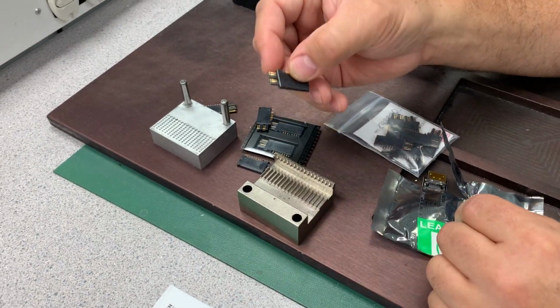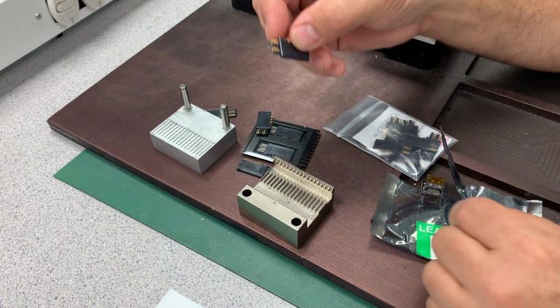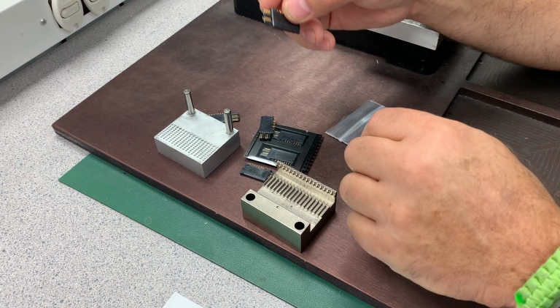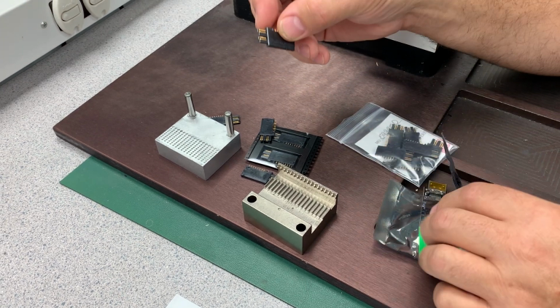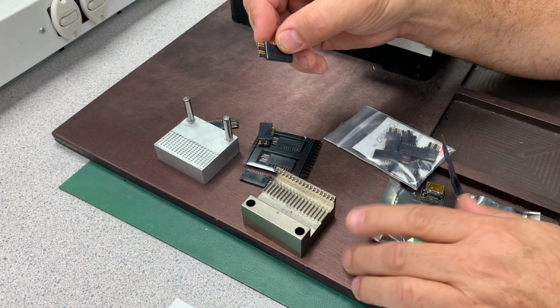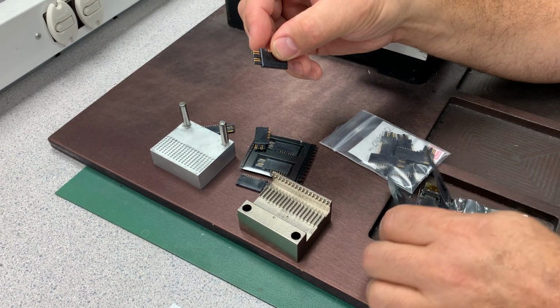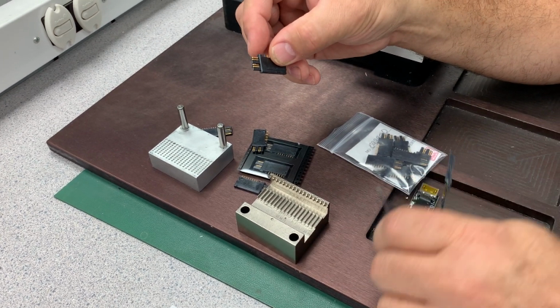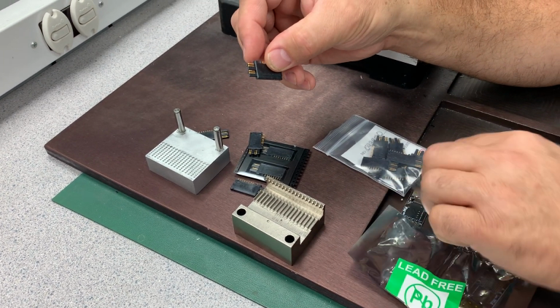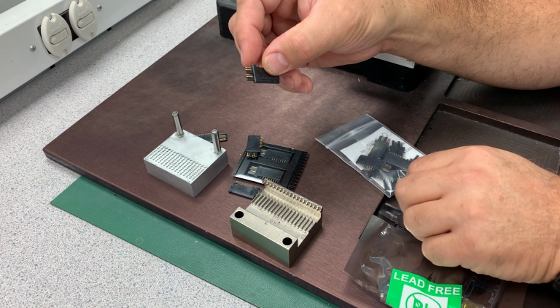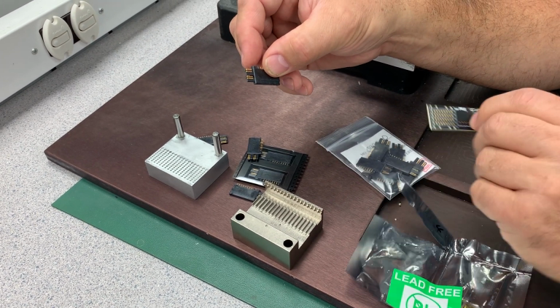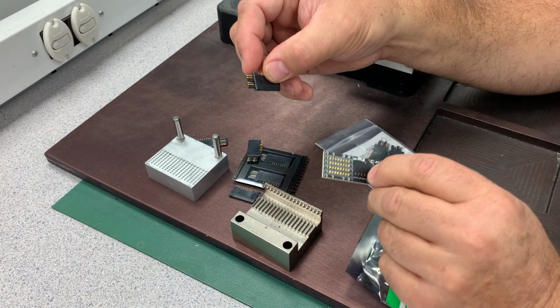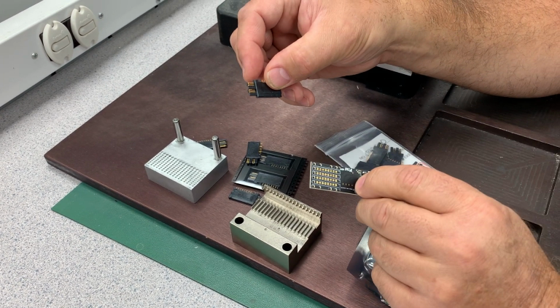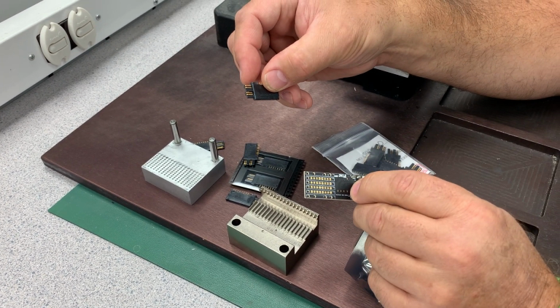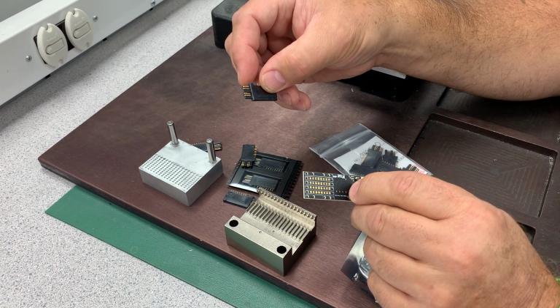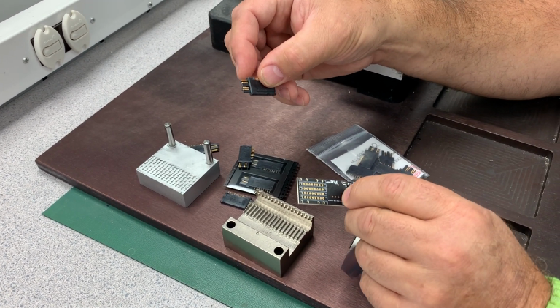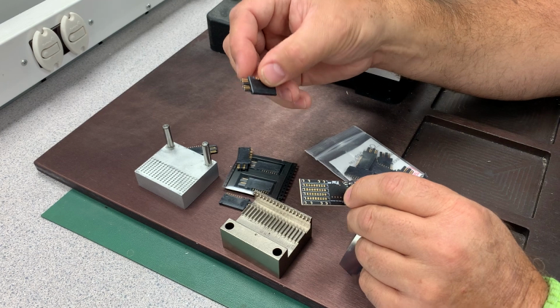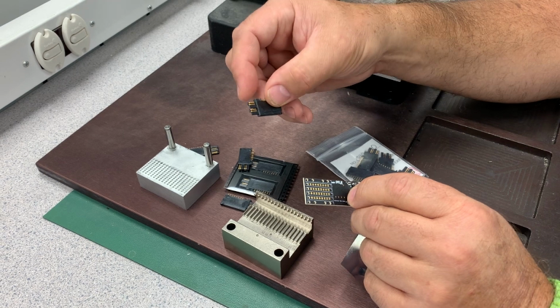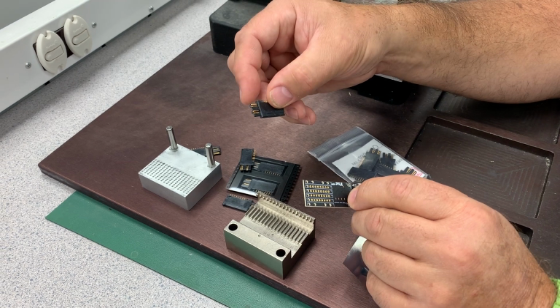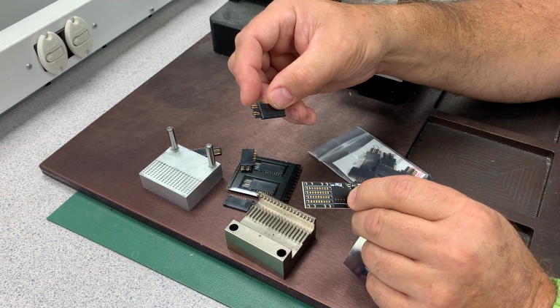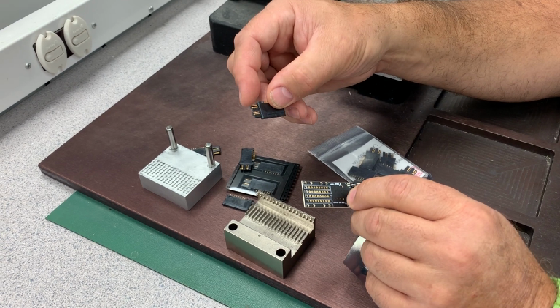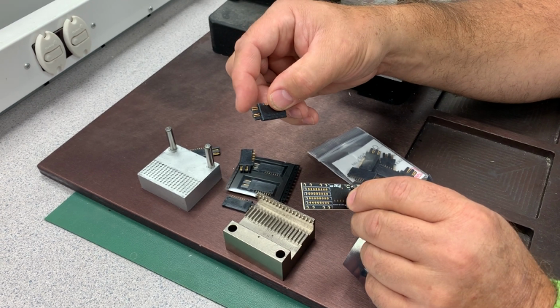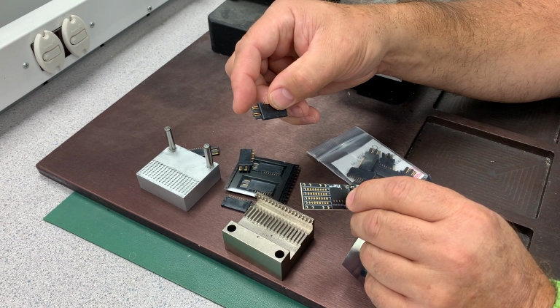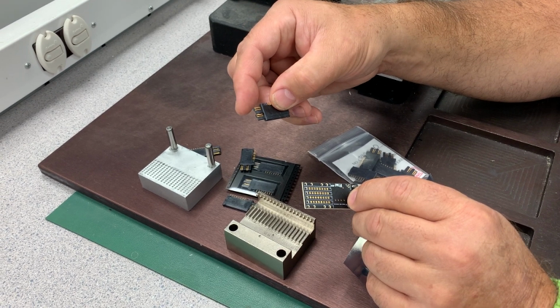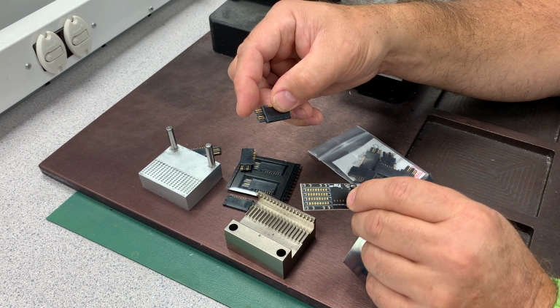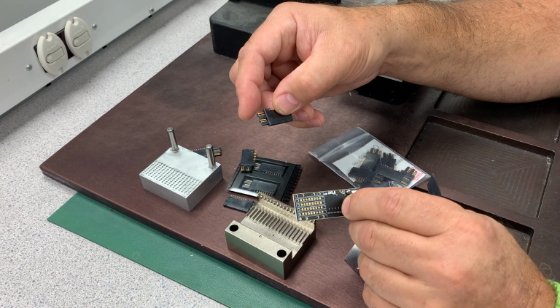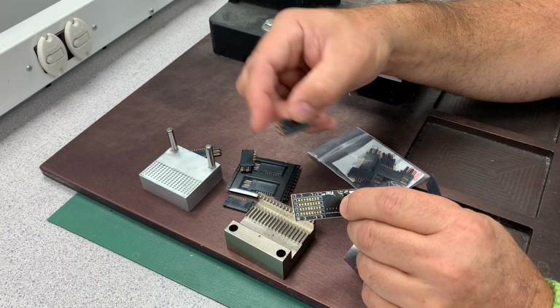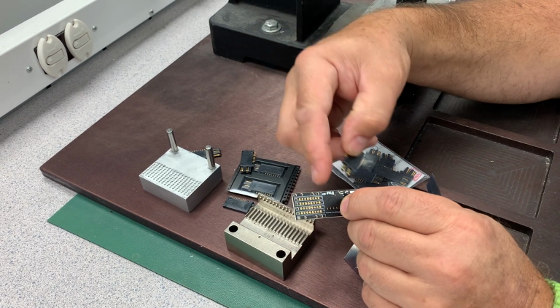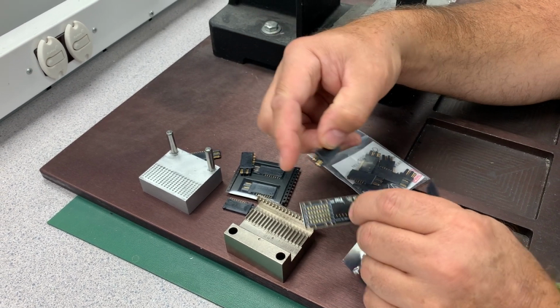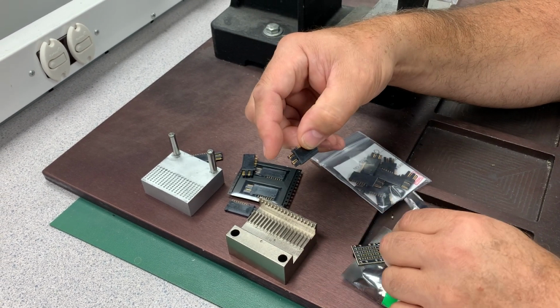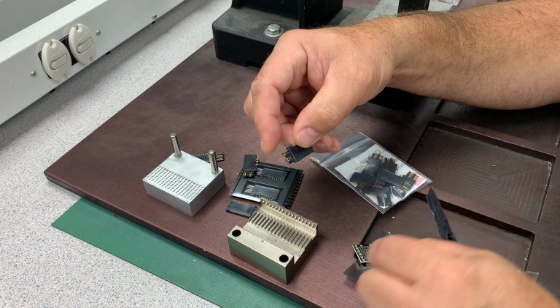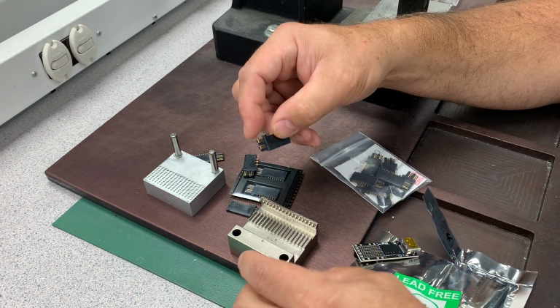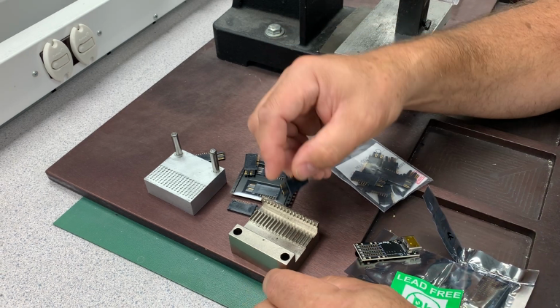In the case we're doing today, we're going to put this in a board, and the board is going to be a four-slot board, so we're going to basically insert these.